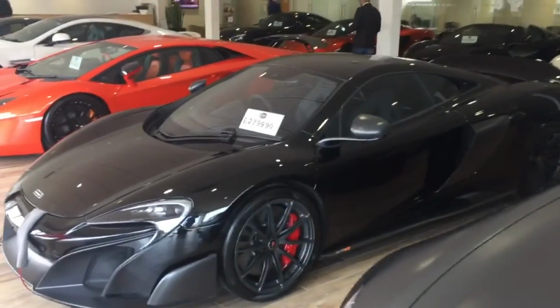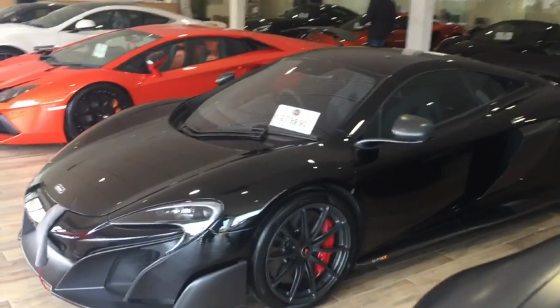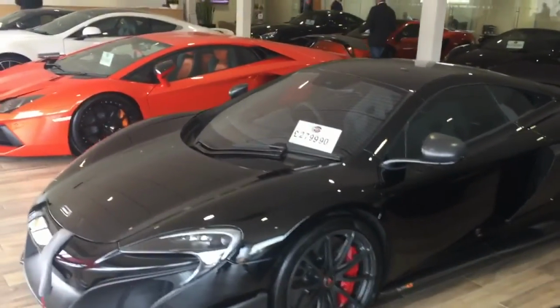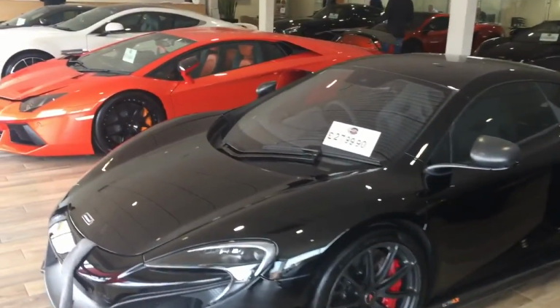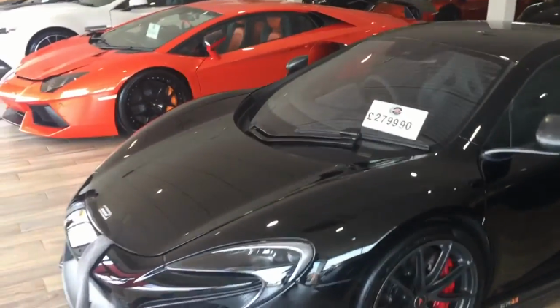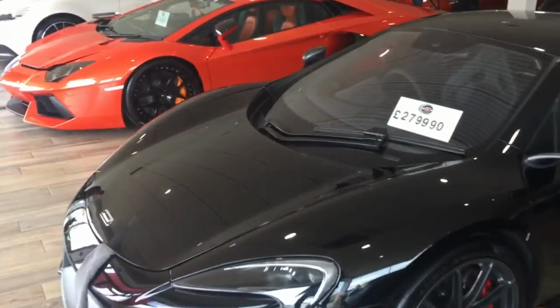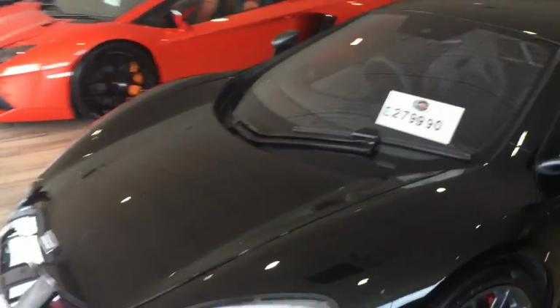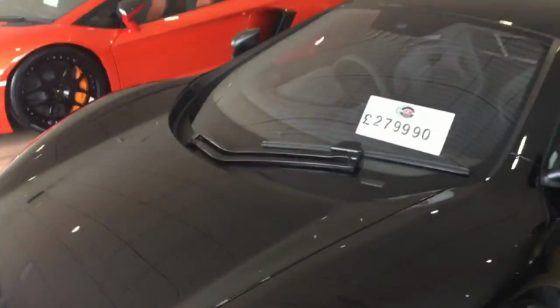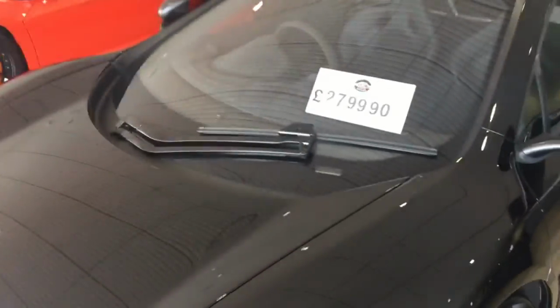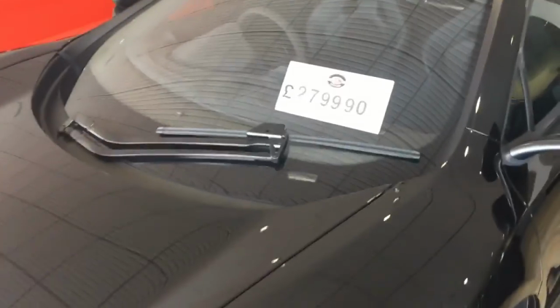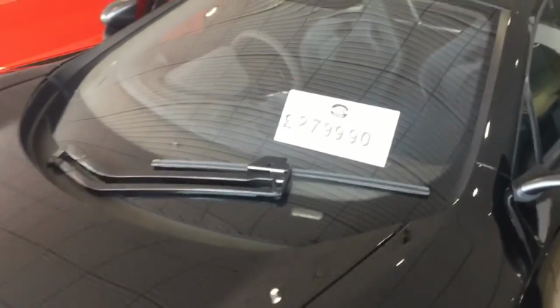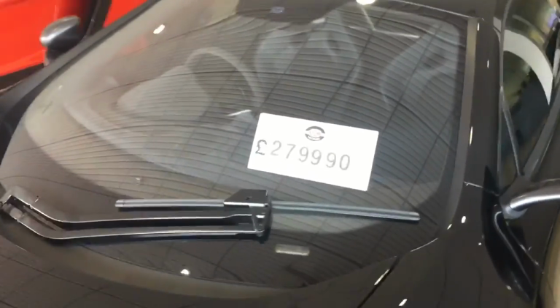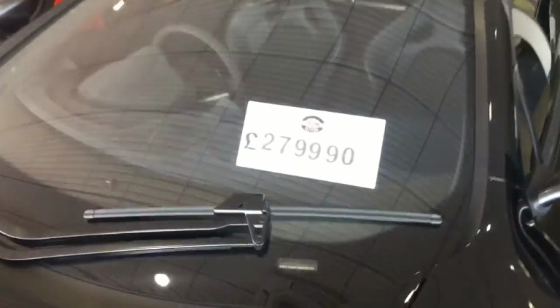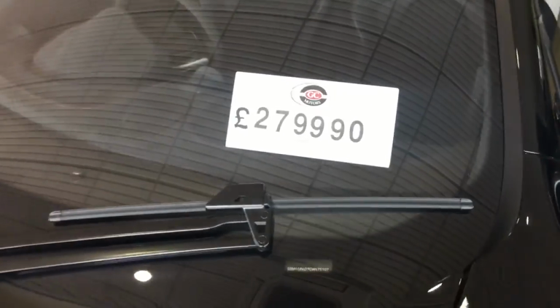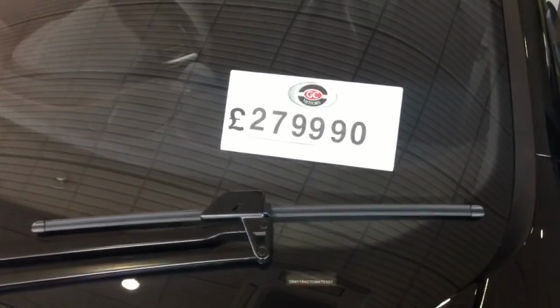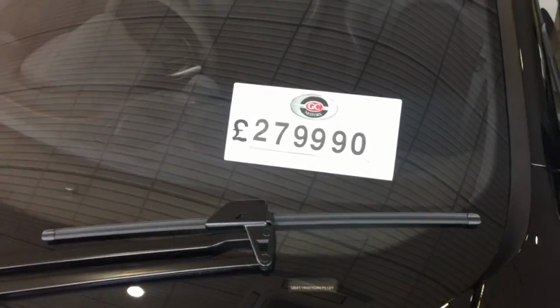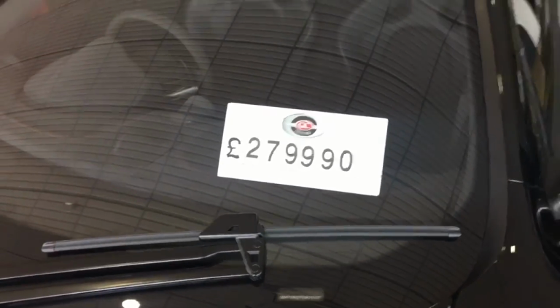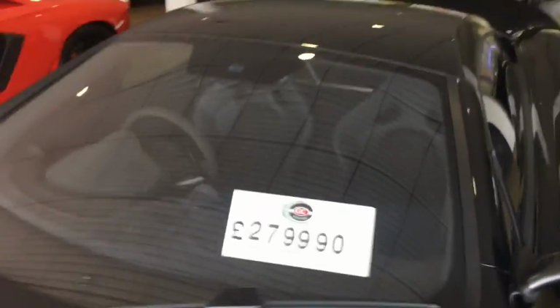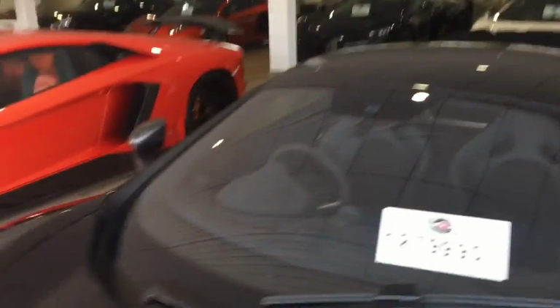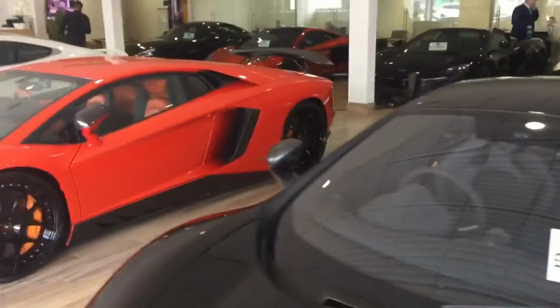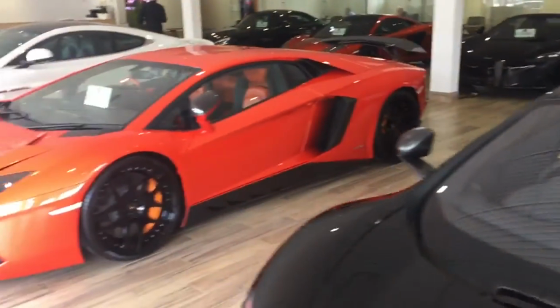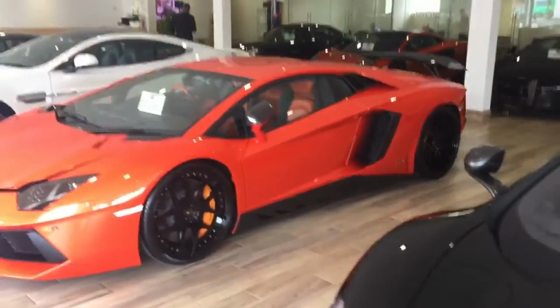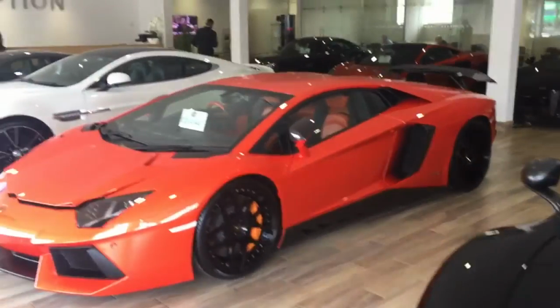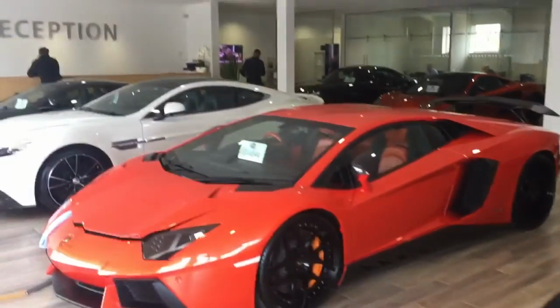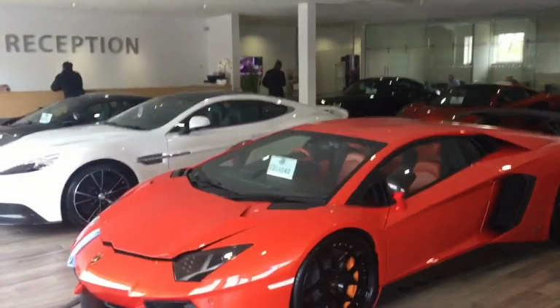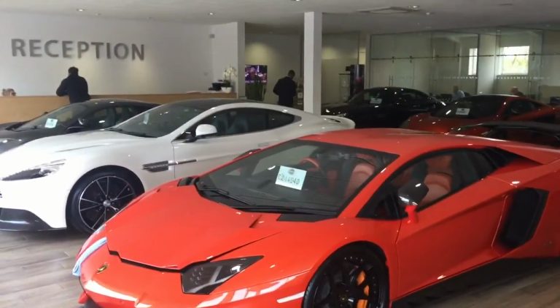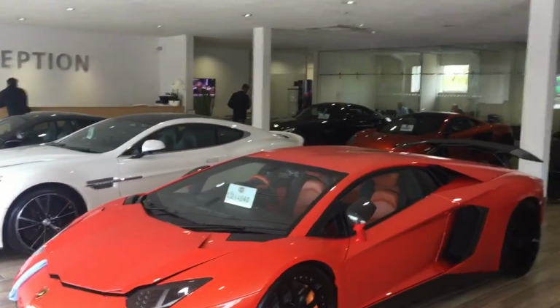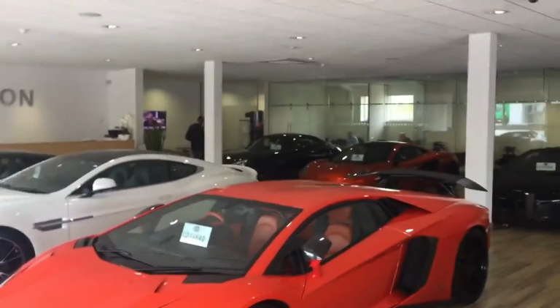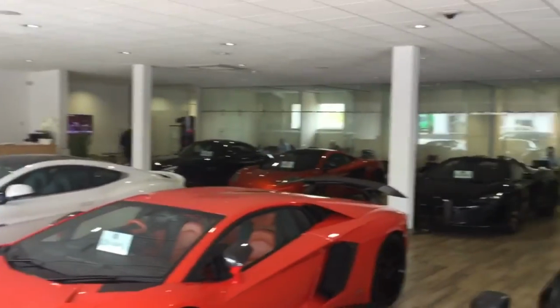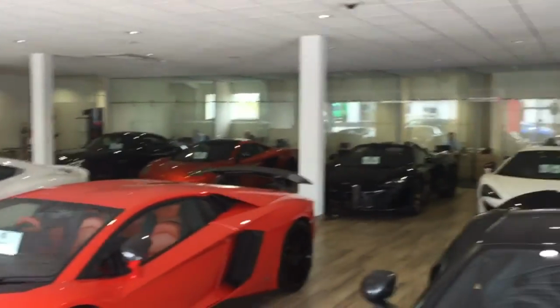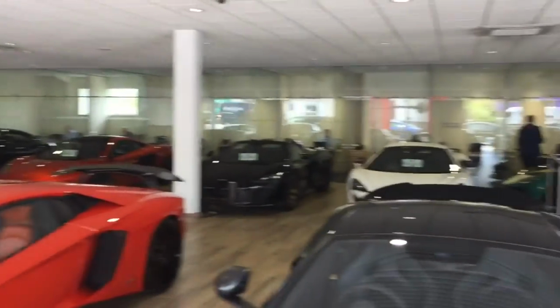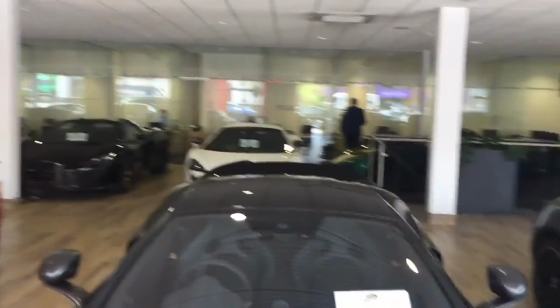We've got some nice pieces of kit in here at the moment — the 675 being our most expensive car at an eye-watering £280,000. So we've got the Lamborghinis, the Aston Martins, and we've got a fair few McLarens in stock at the moment.